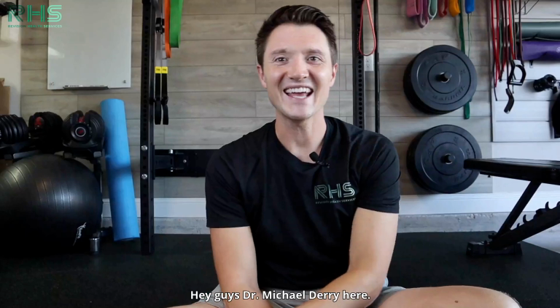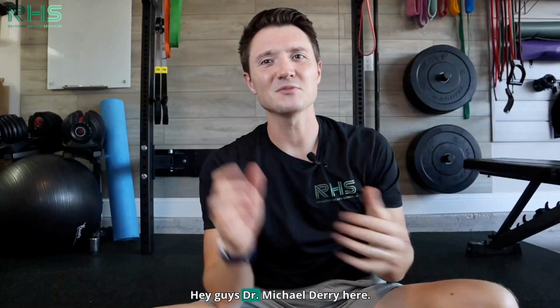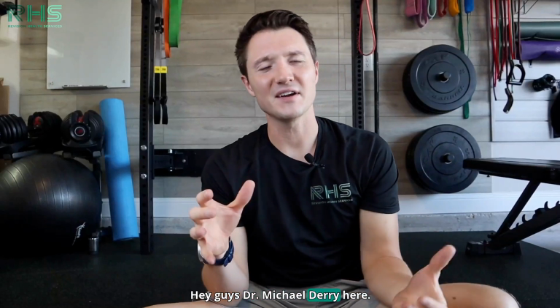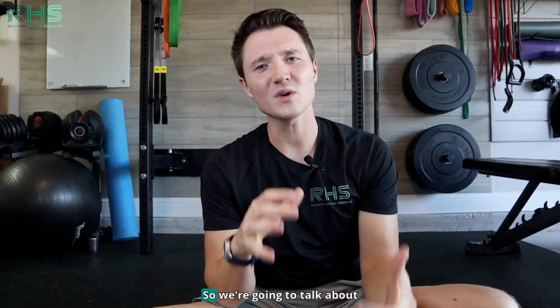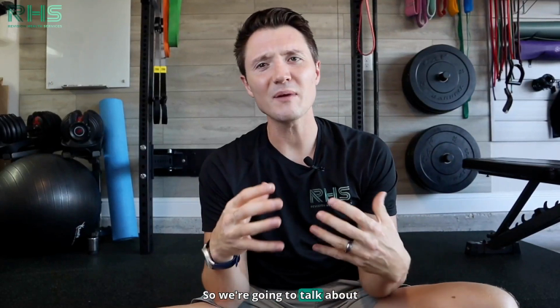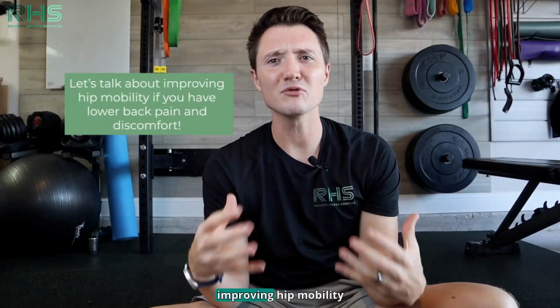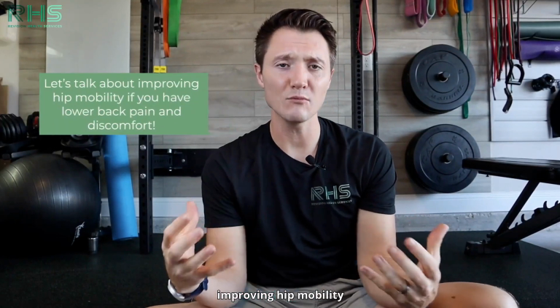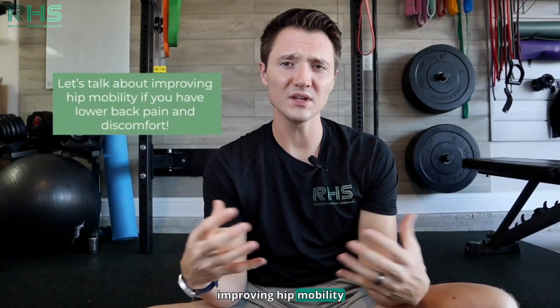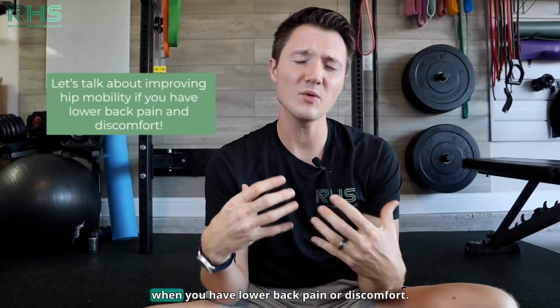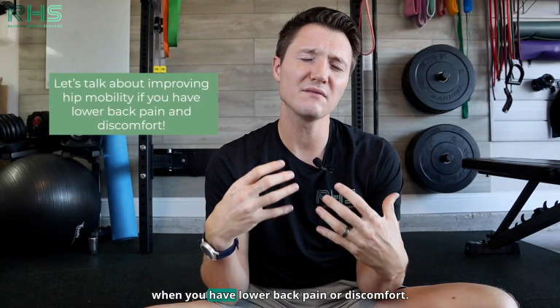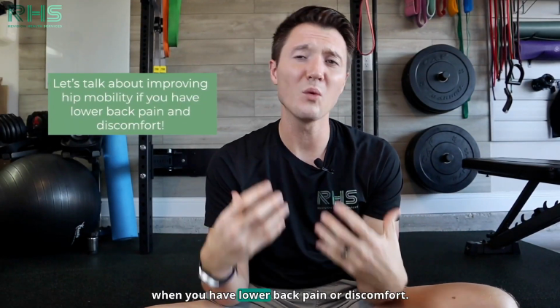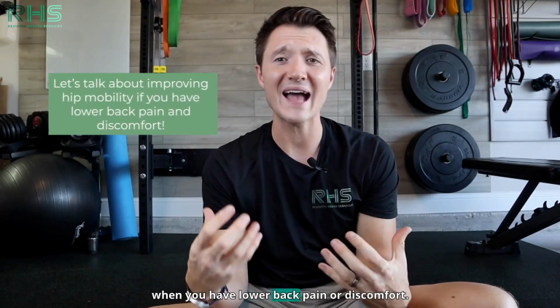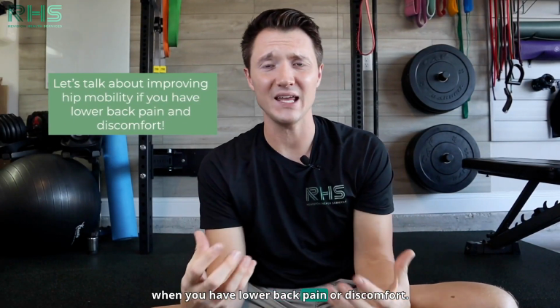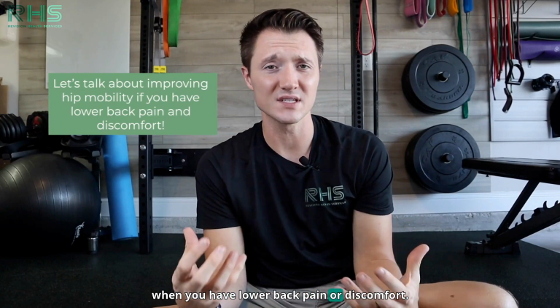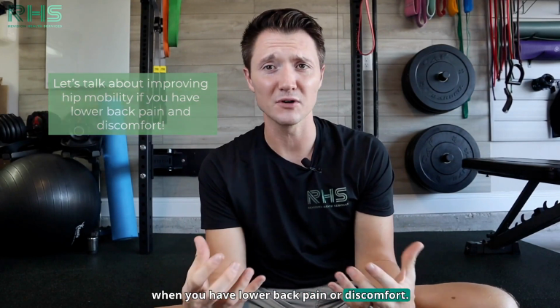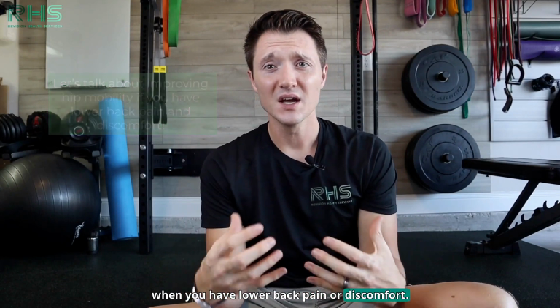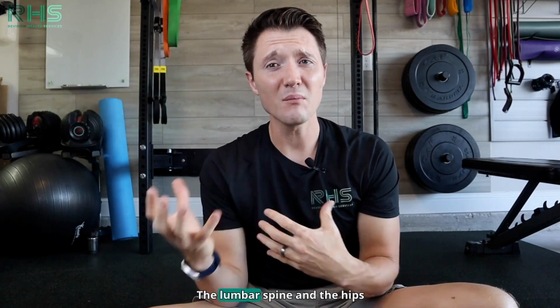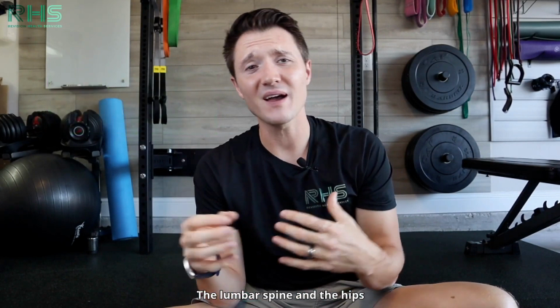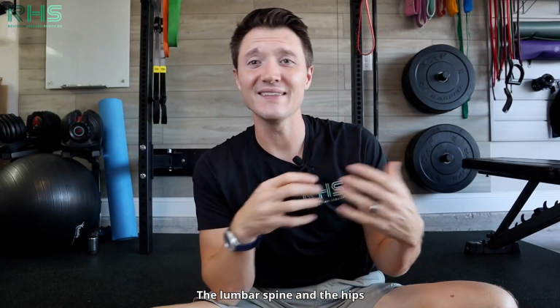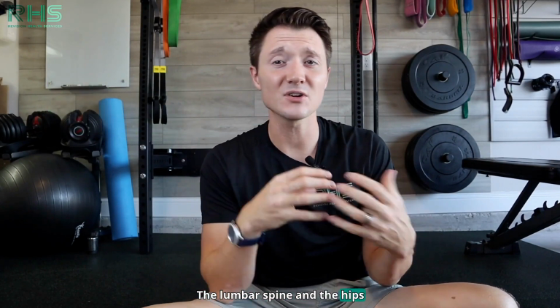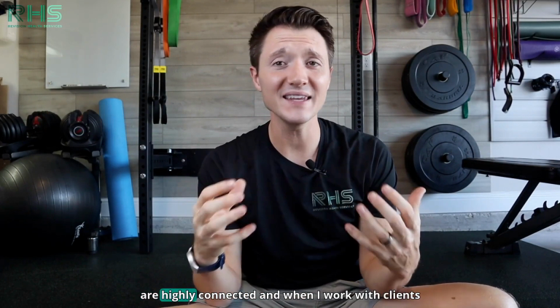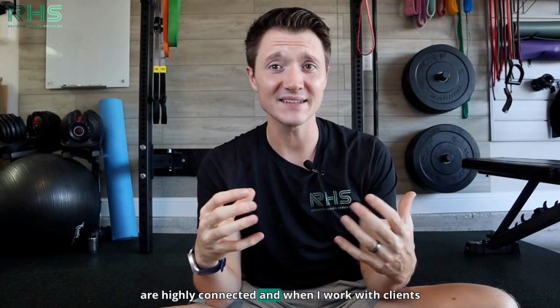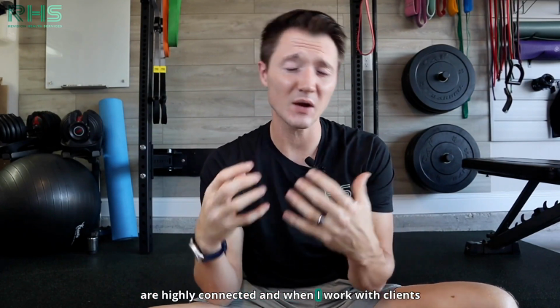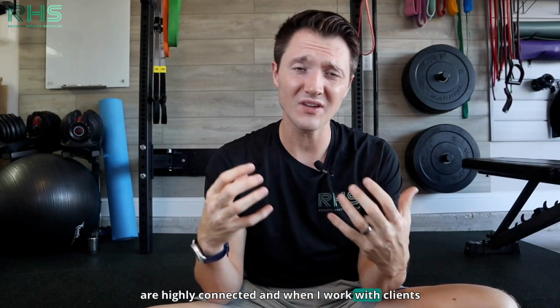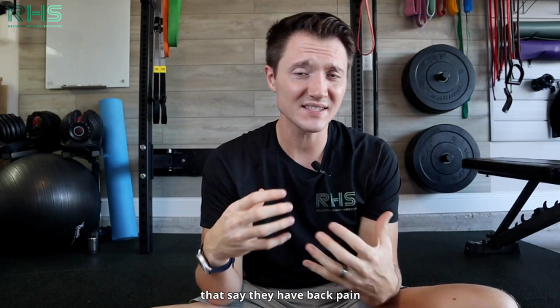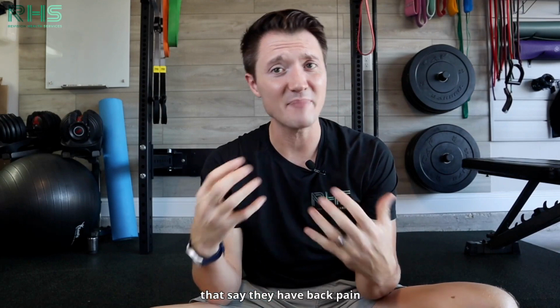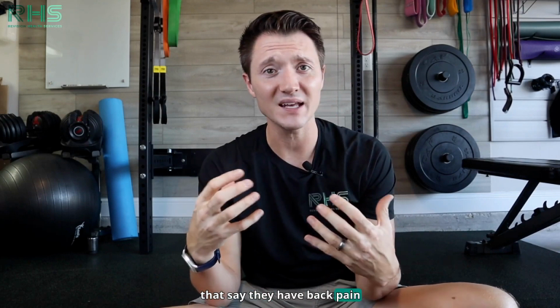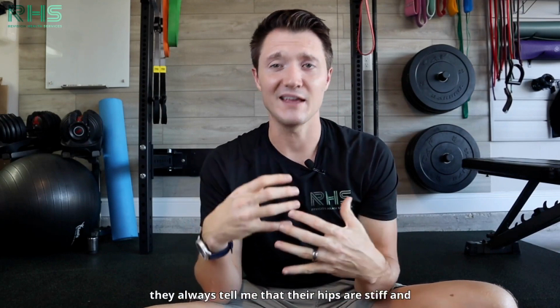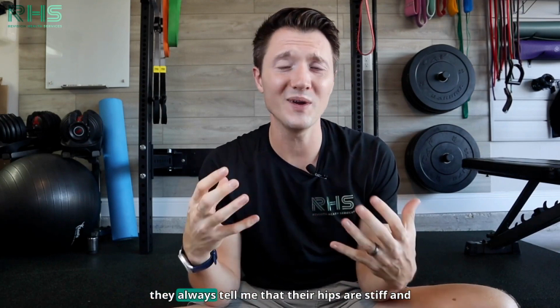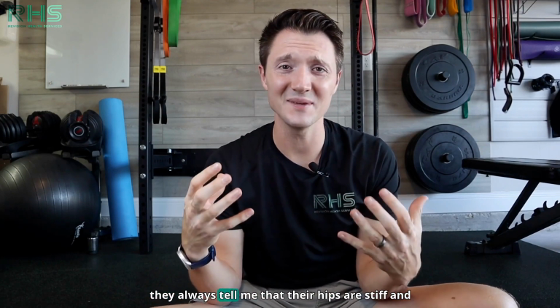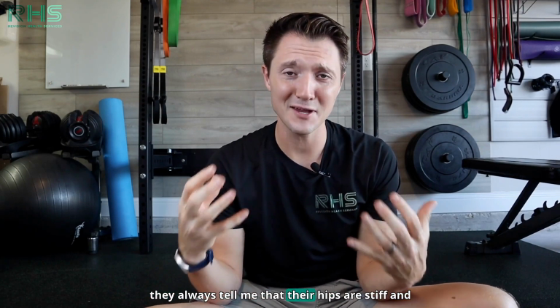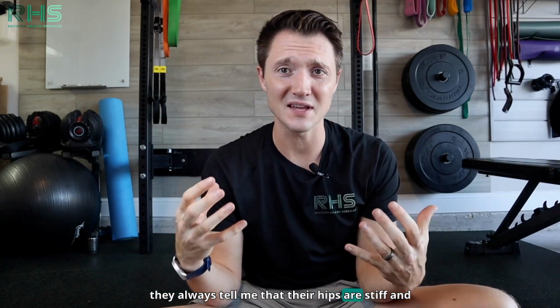Hey guys, Dr. Michael Derry here. So we're going to talk about improving hip mobility when you have lower back pain or discomfort. The lumbar spine and the hips are highly connected, and when I work with clients who have back pain, they always tell me that their hips are stiff.